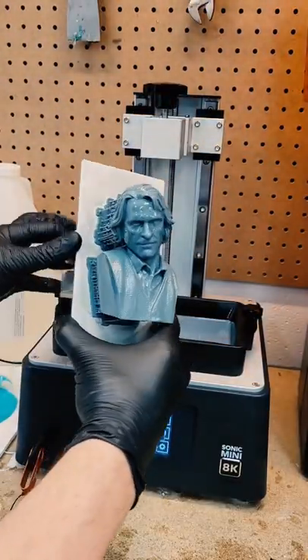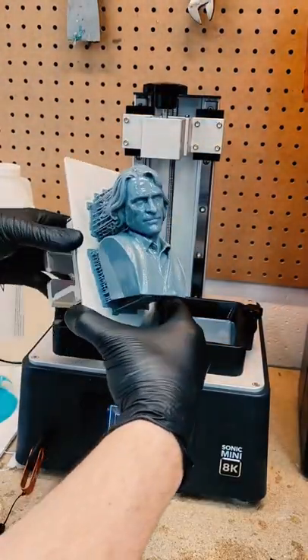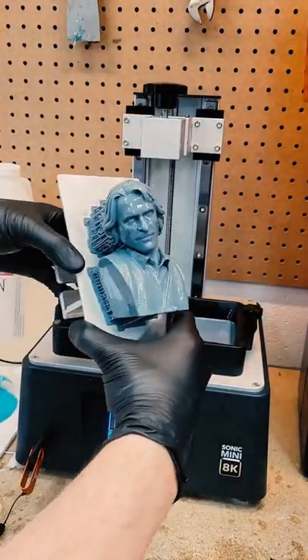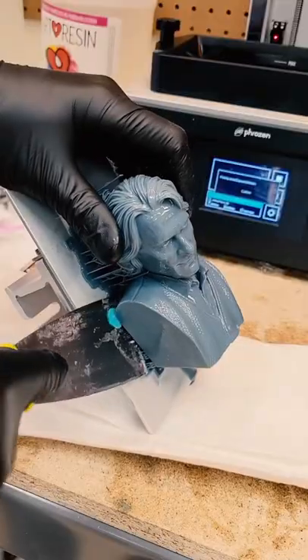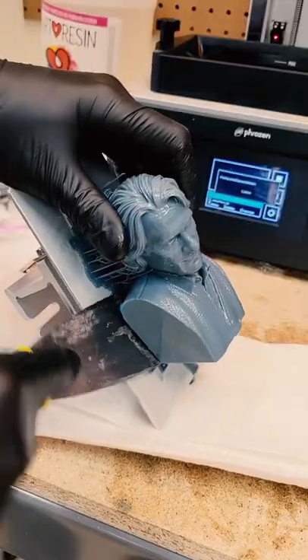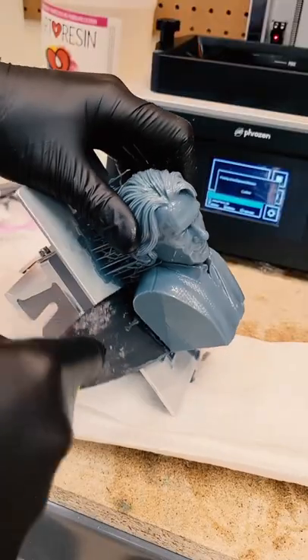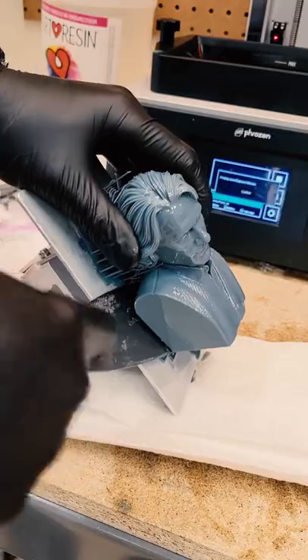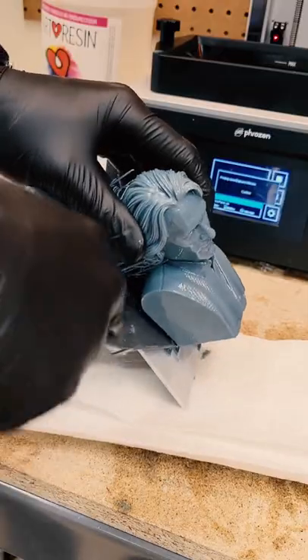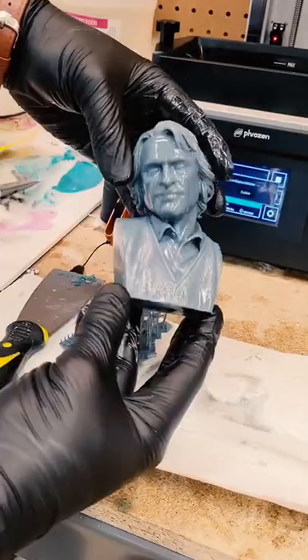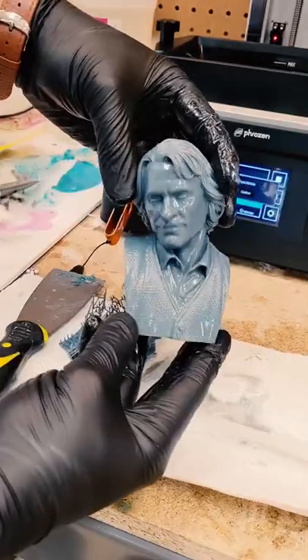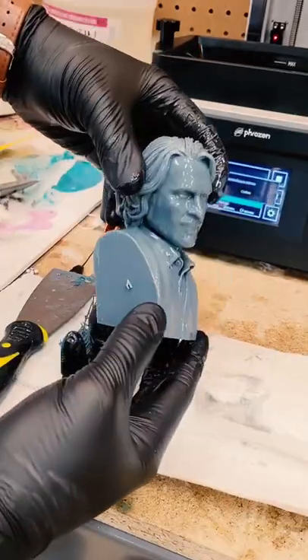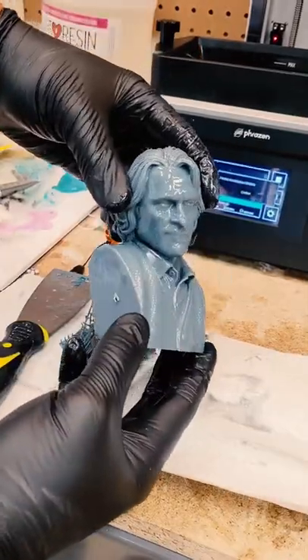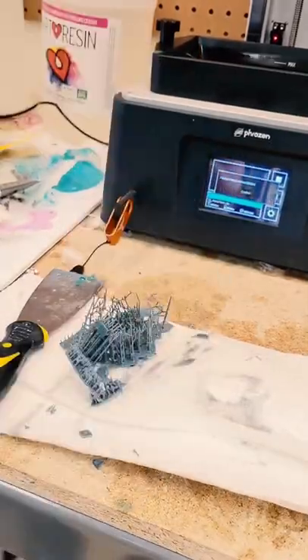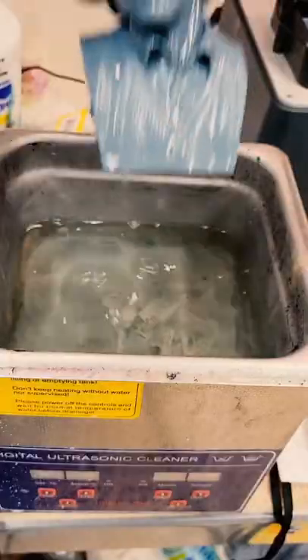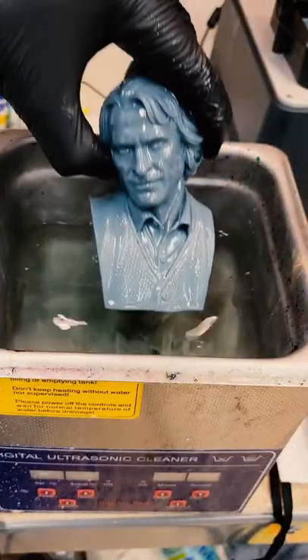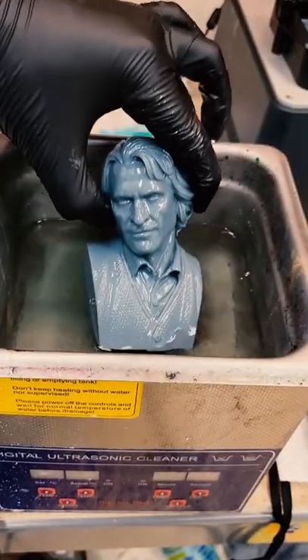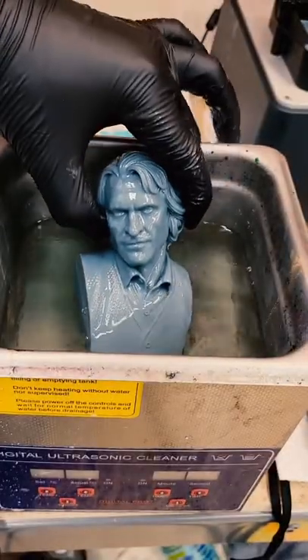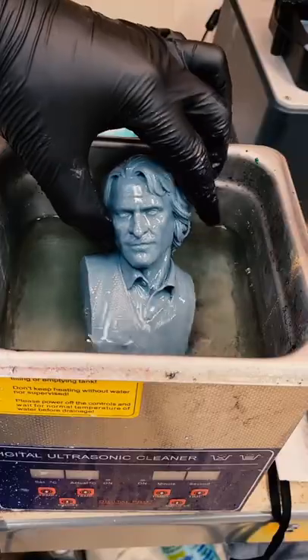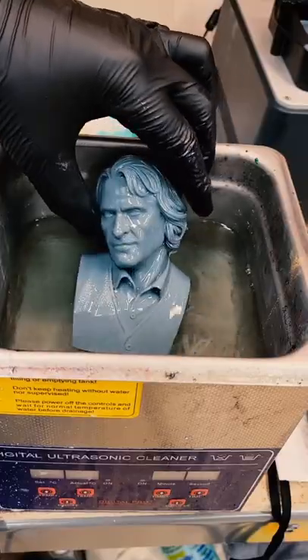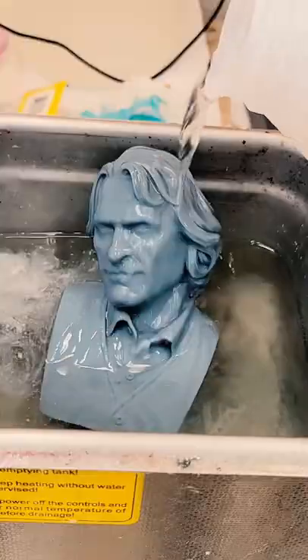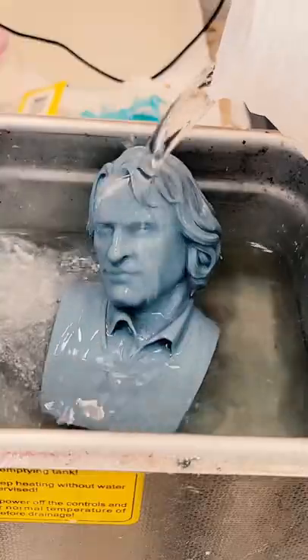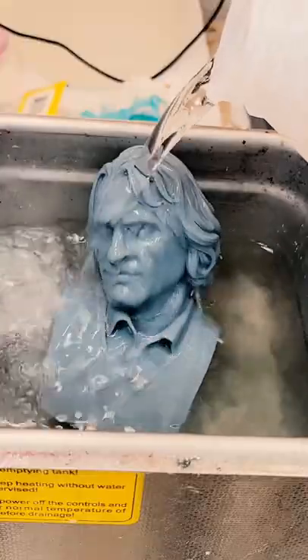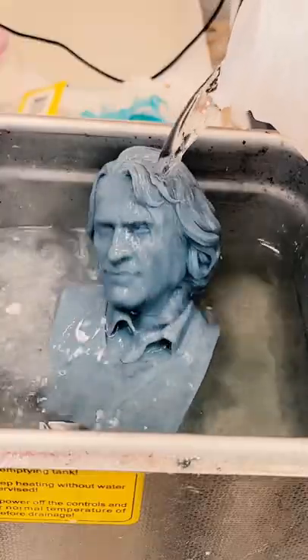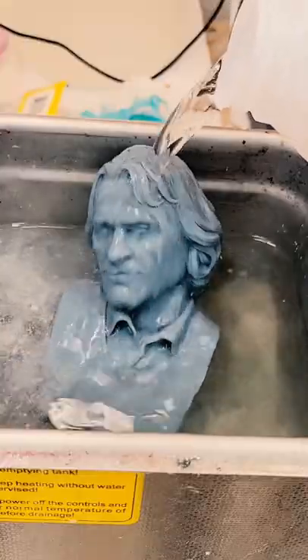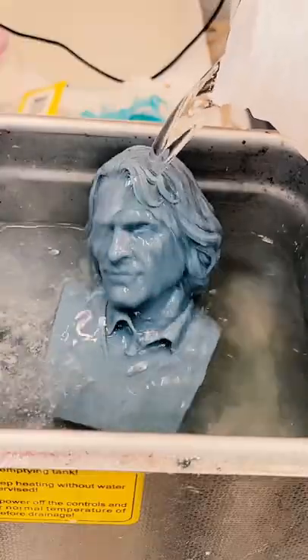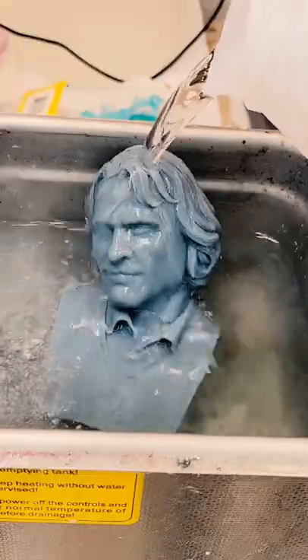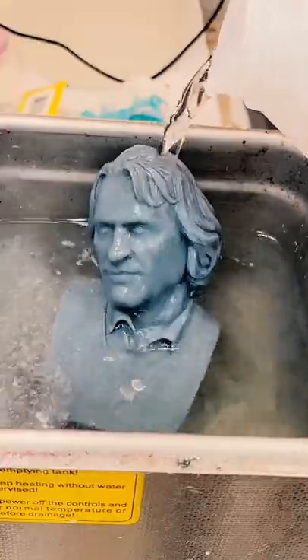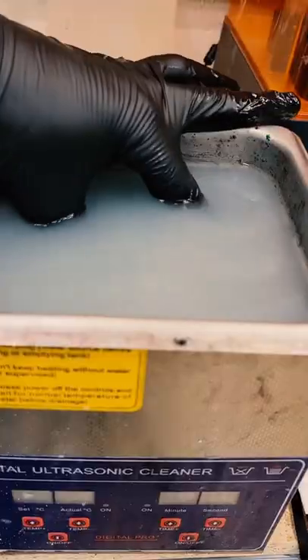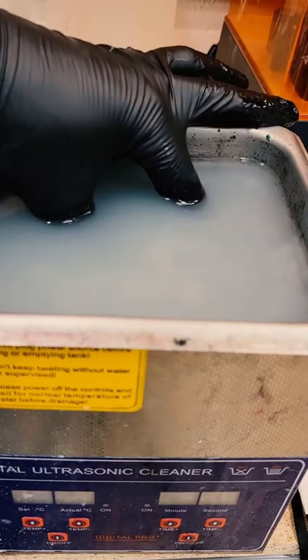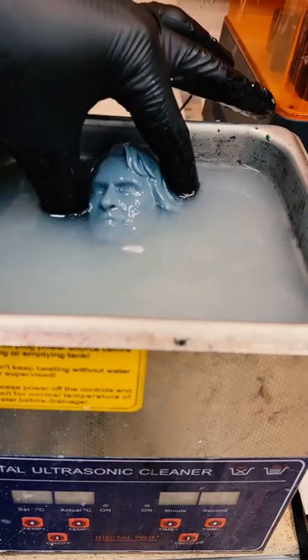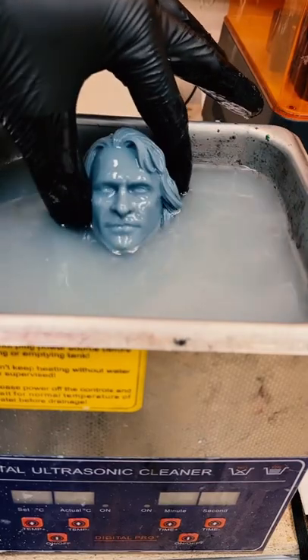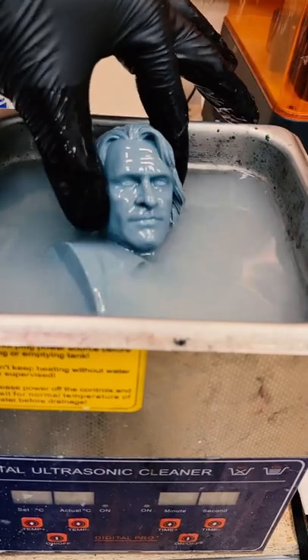Next we got to get it off the build plate. So far it looks awesome. Now we got to clean it up — I'm going to soak it in 99% isopropyl alcohol for about four minutes. This is going to help clean up any of the uncured resin on the surface, revealing all the detail underneath.